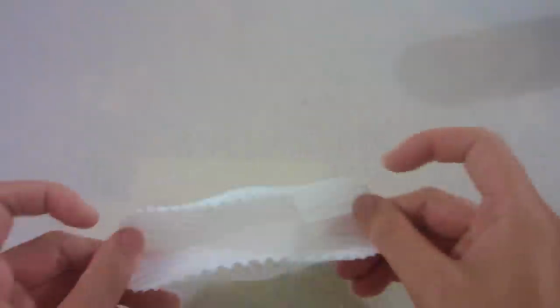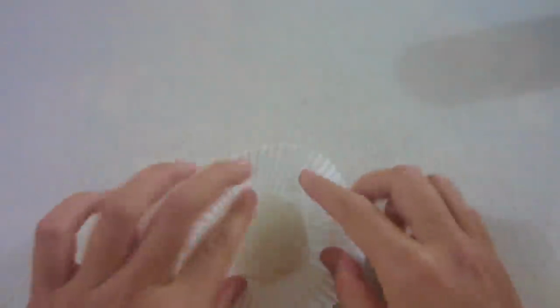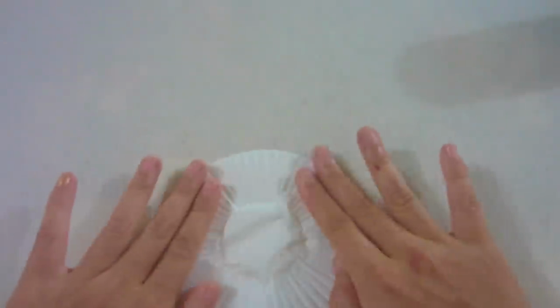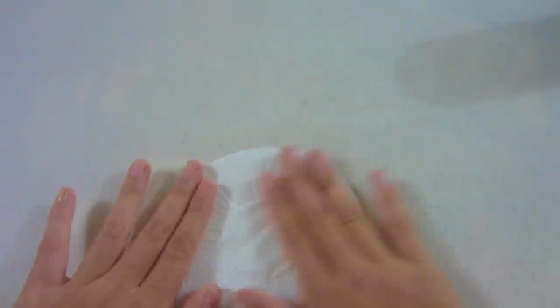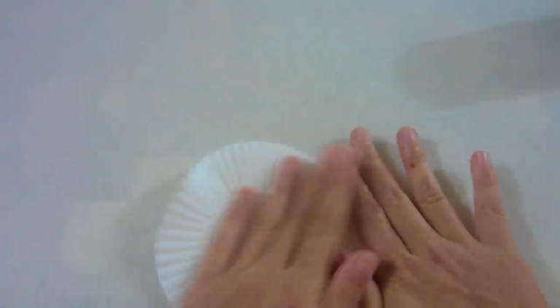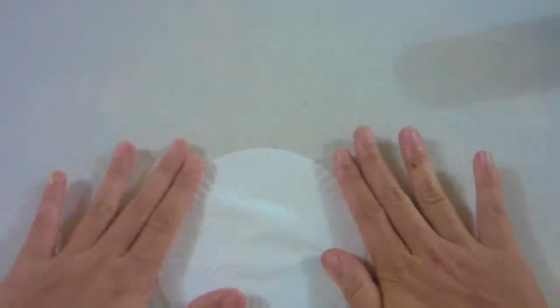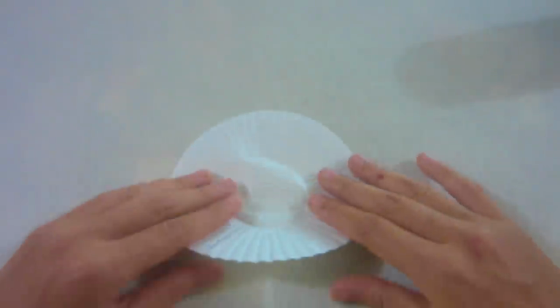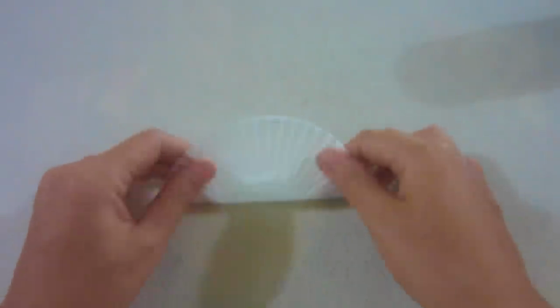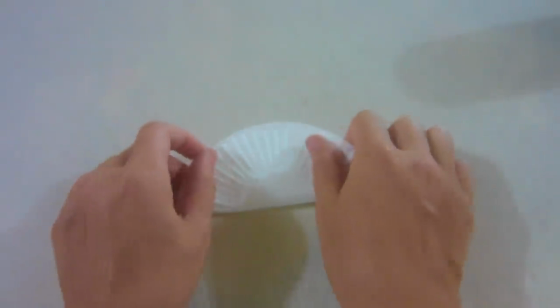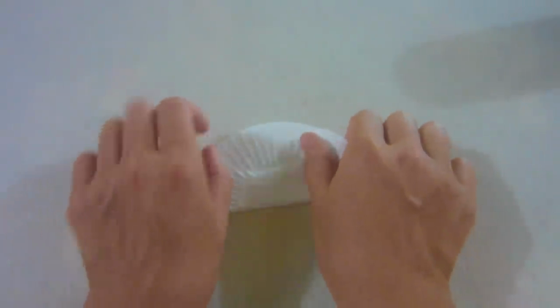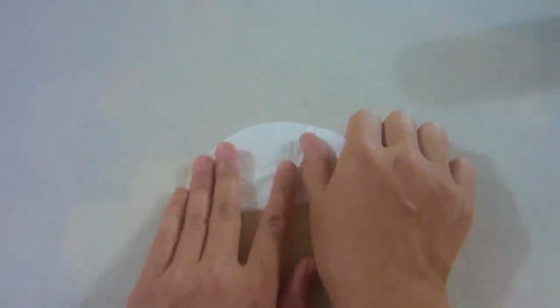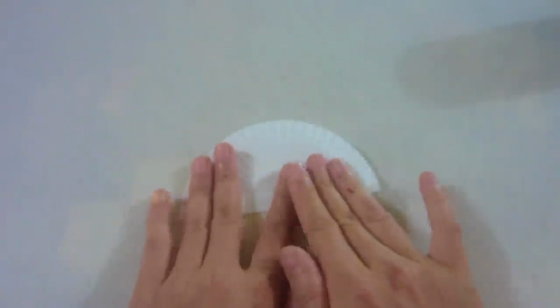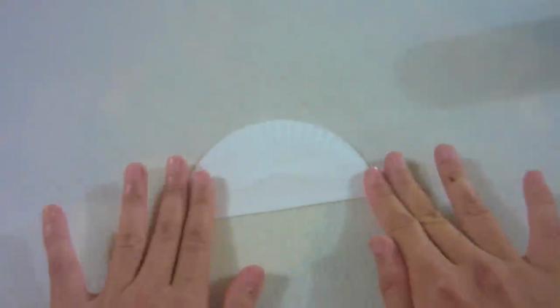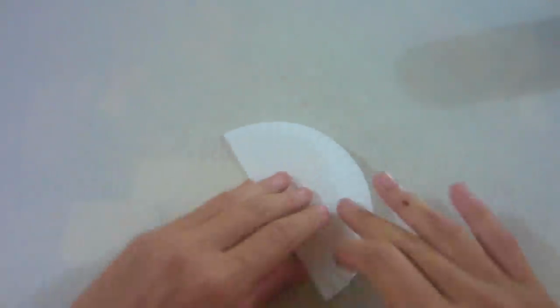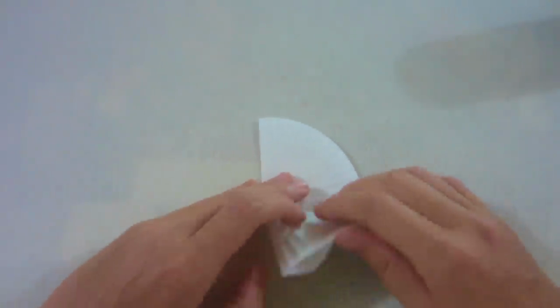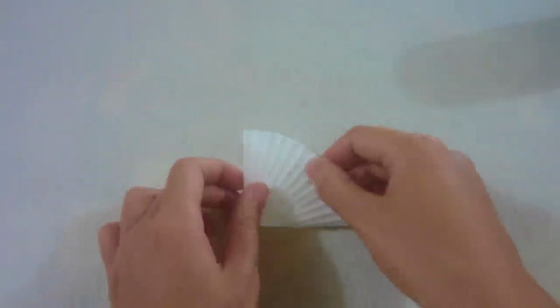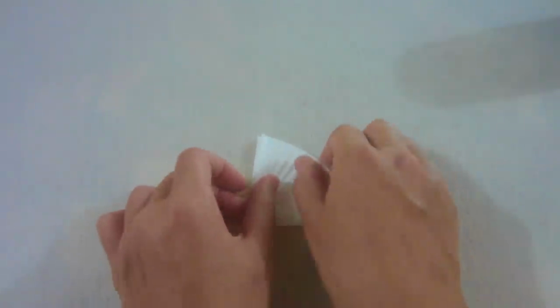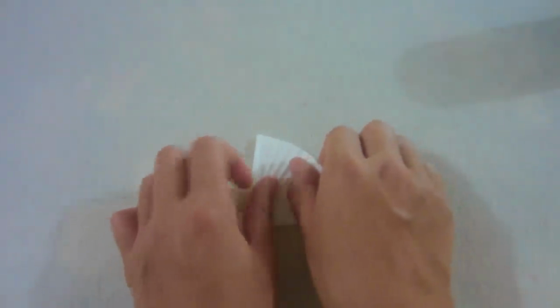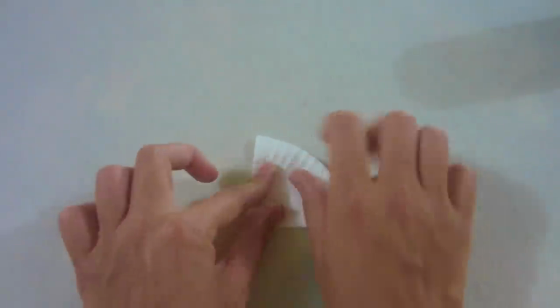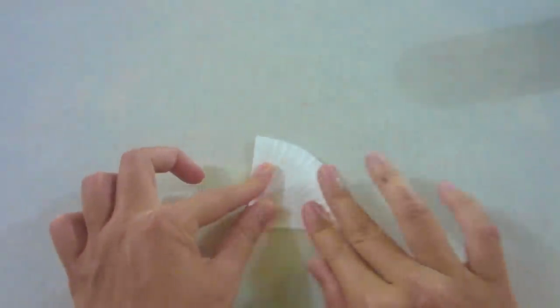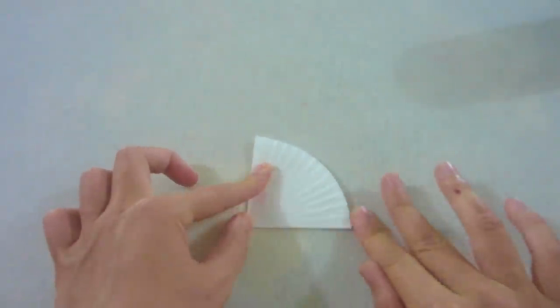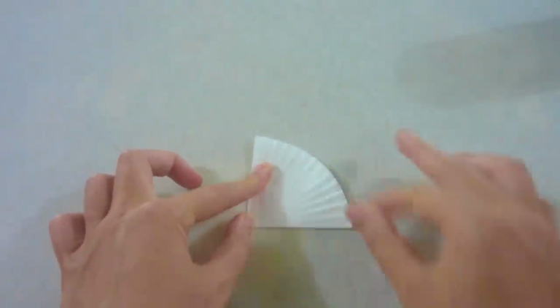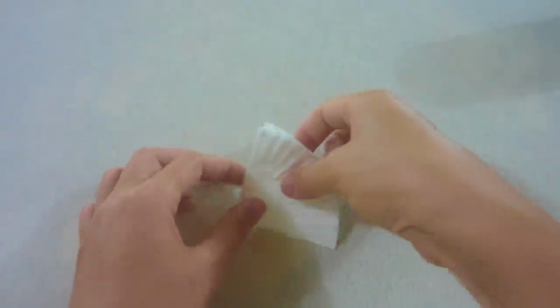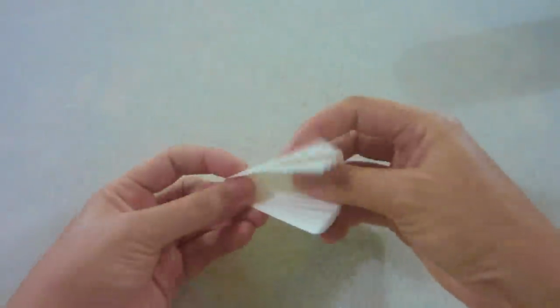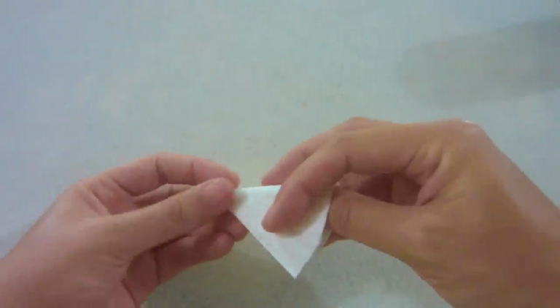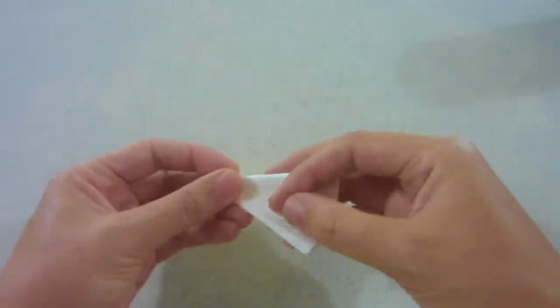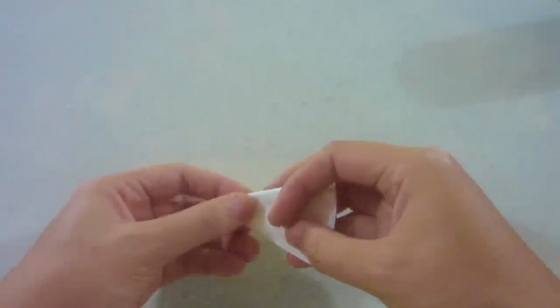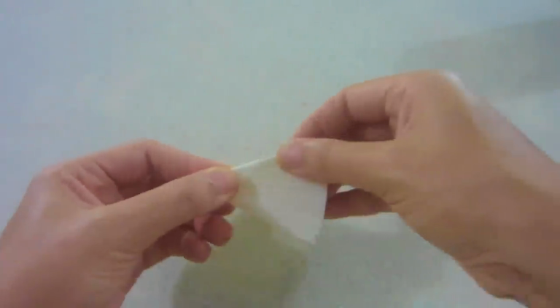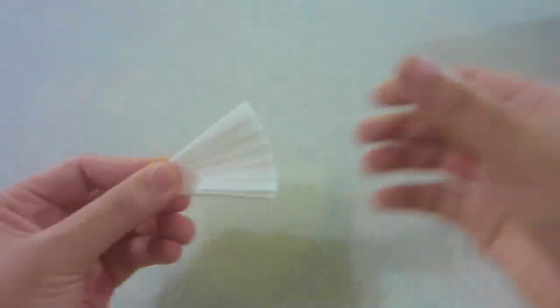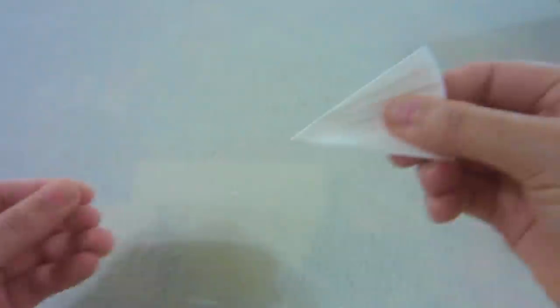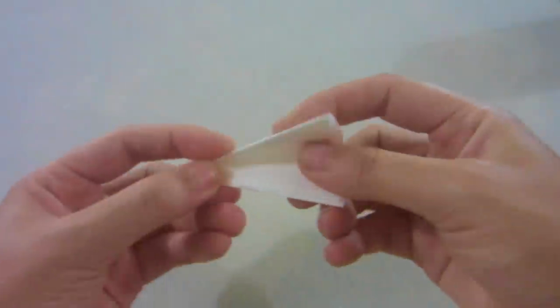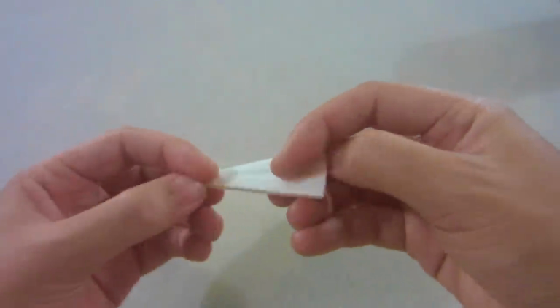First, flatten the coffee filter out. Fold it in half like a taco. Fold the taco in half to make a triangle. Fold the triangle in half. Do it one more time.